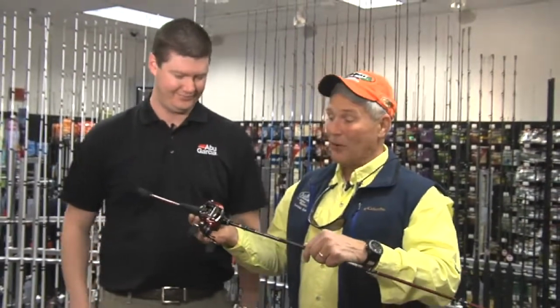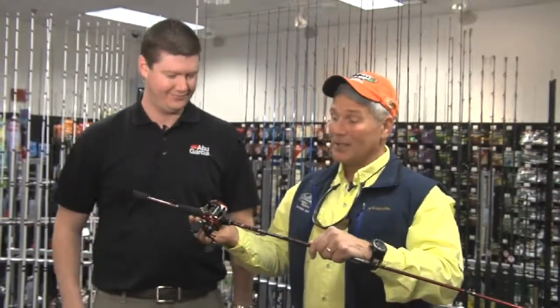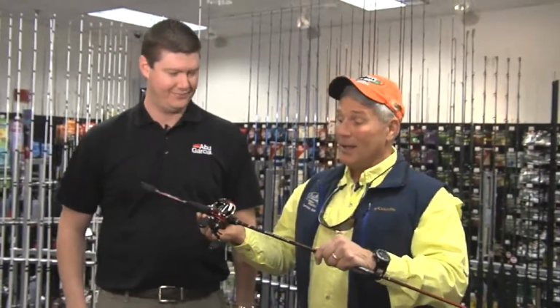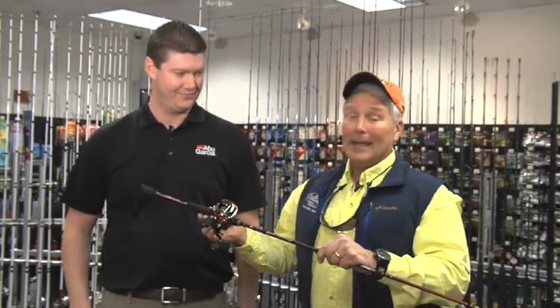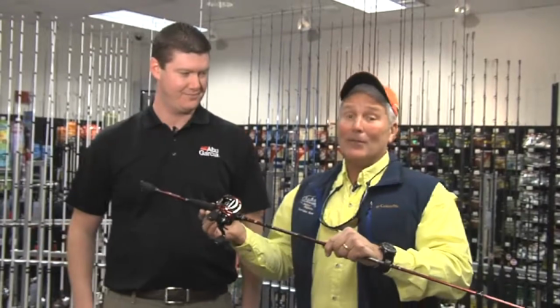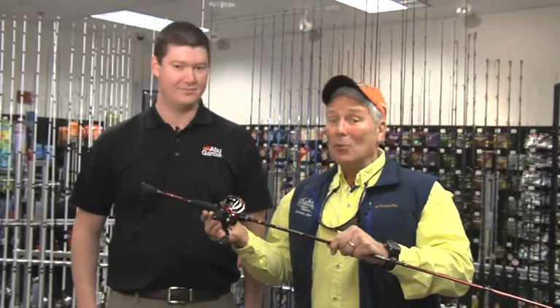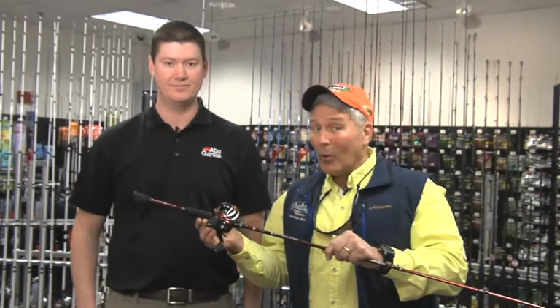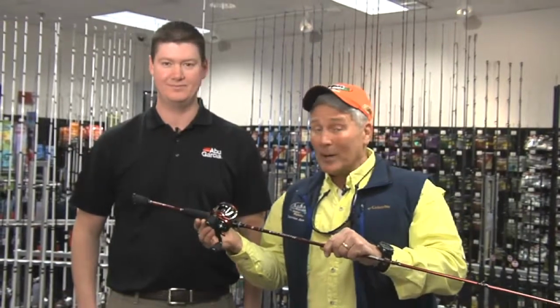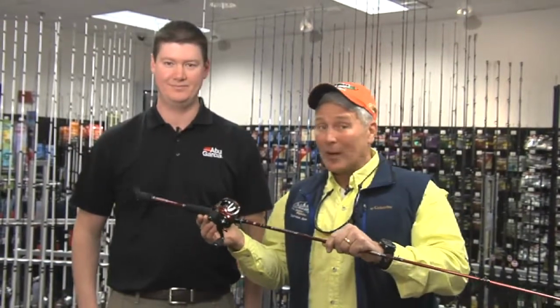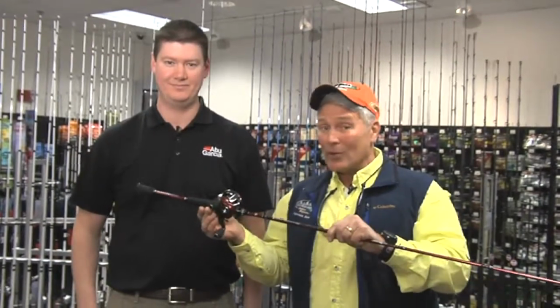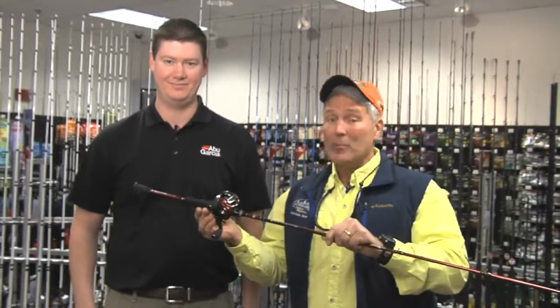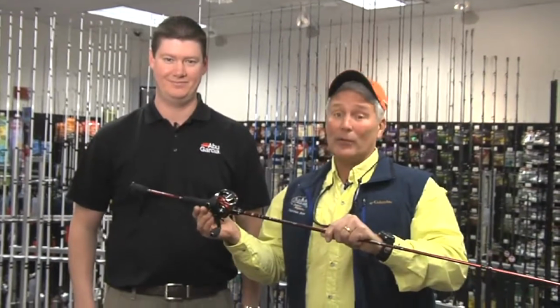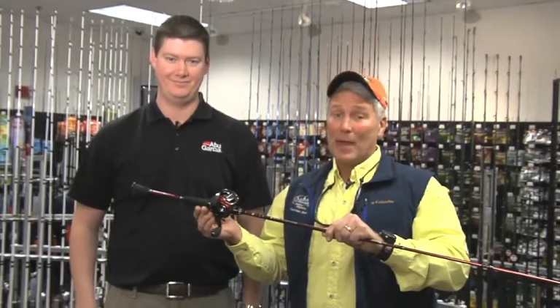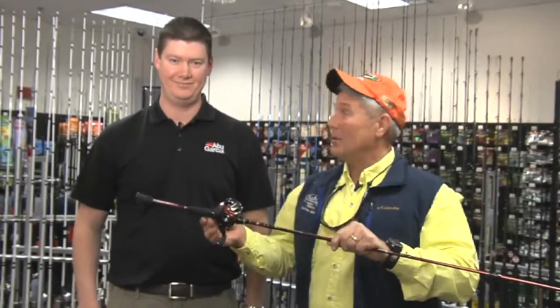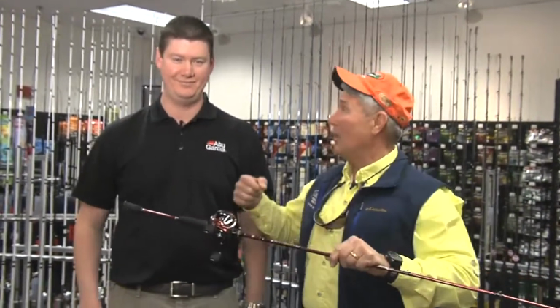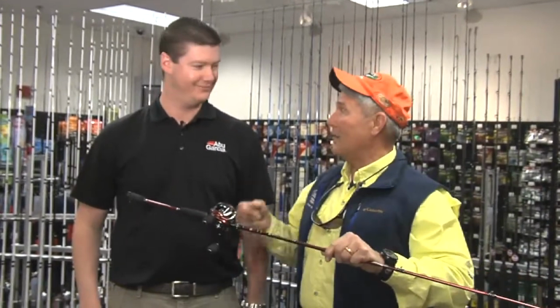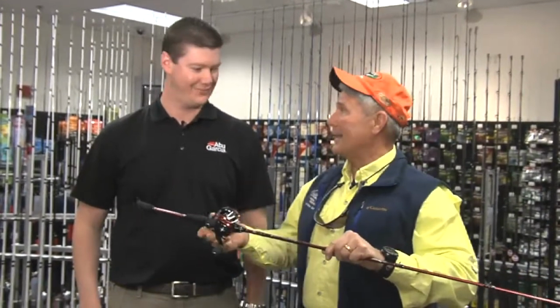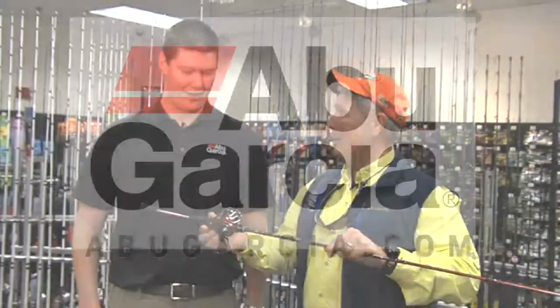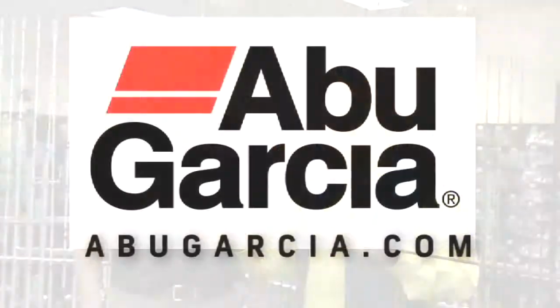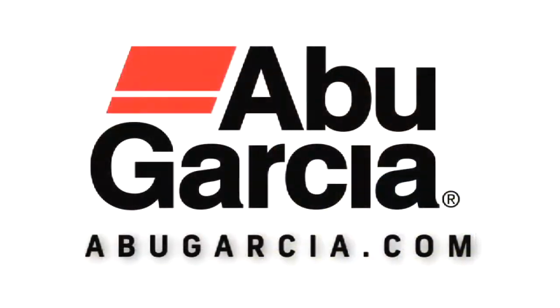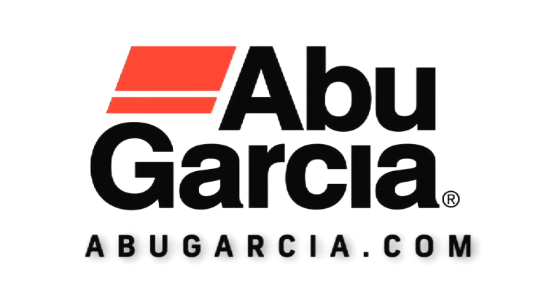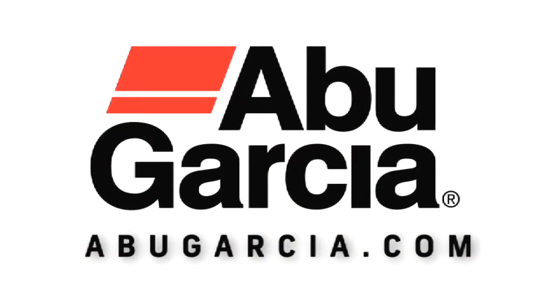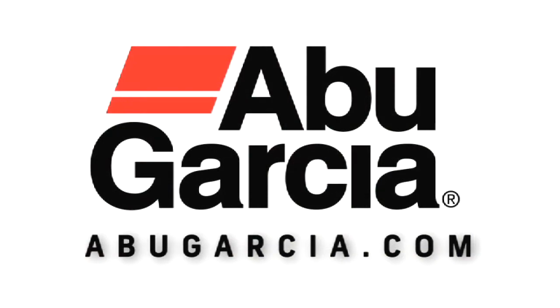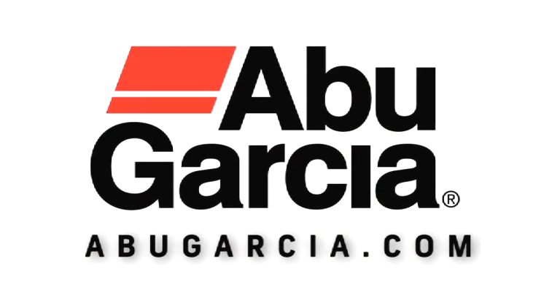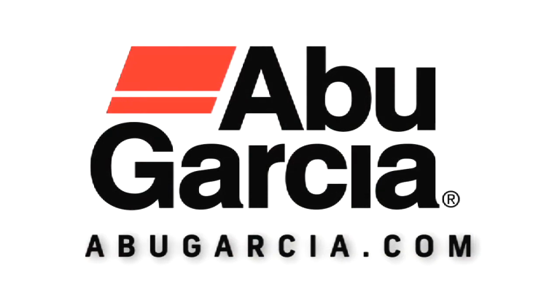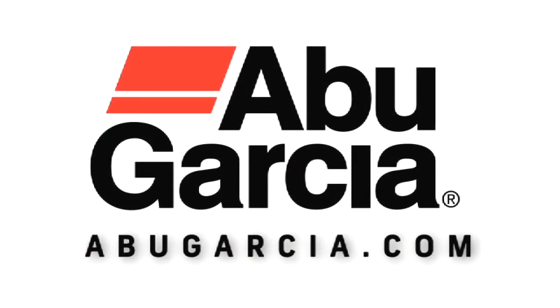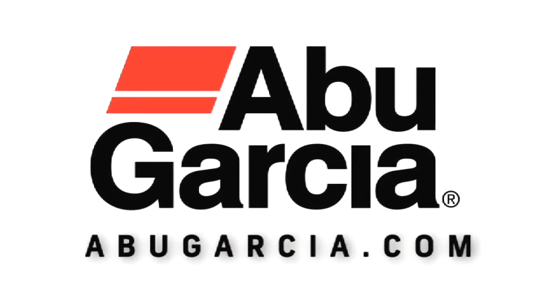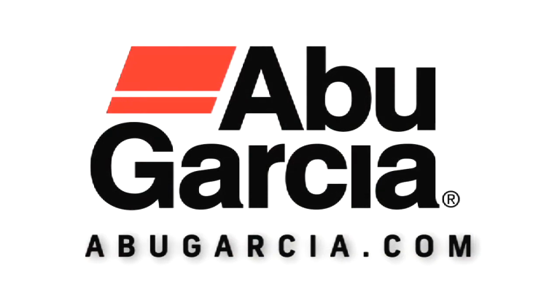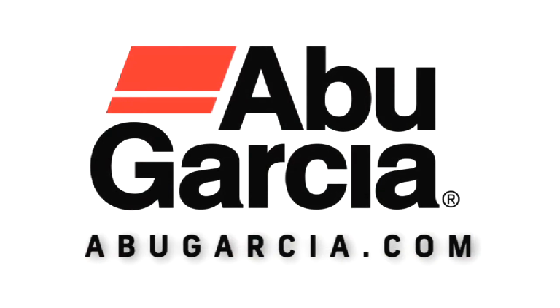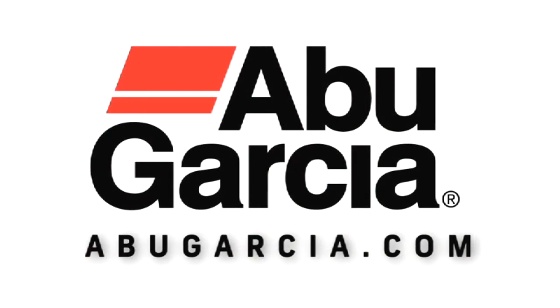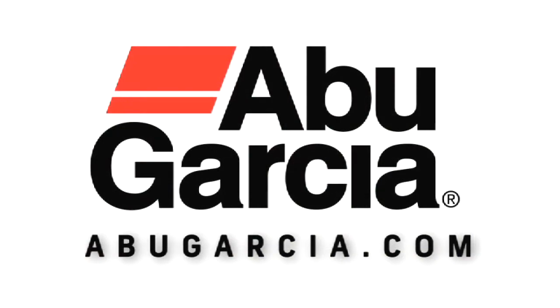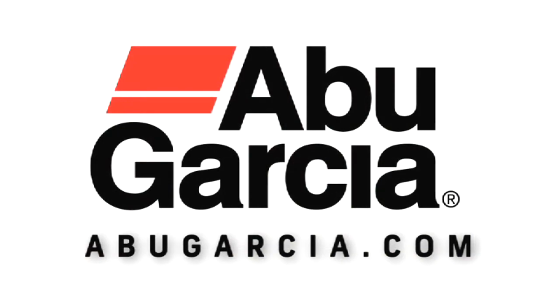Folks, if you want more information about all these great products from Abu, Paul, tell them how they can get ahold of you. AbuGarcia.com. We also are on Facebook, YouTube, and Instagram. There you go.